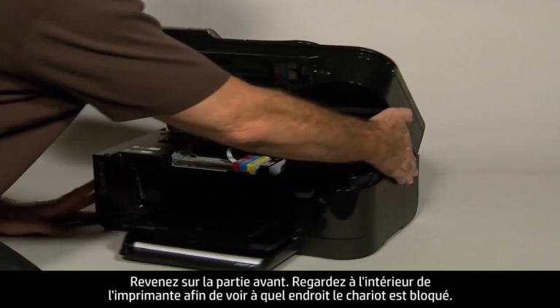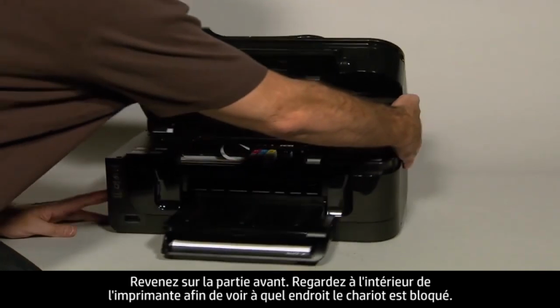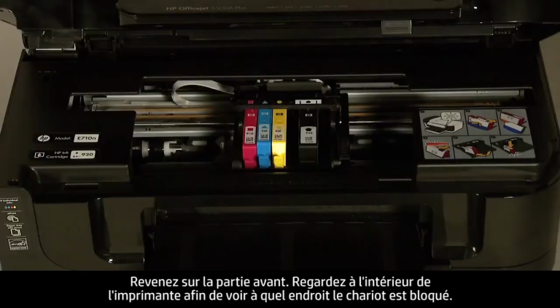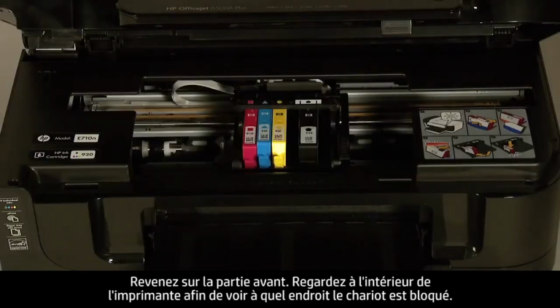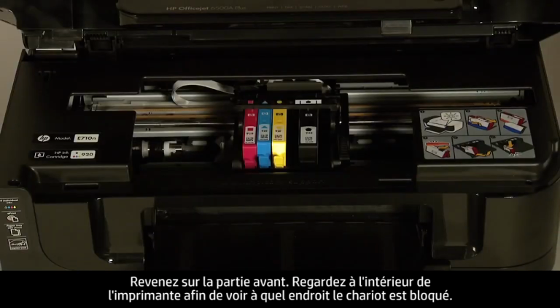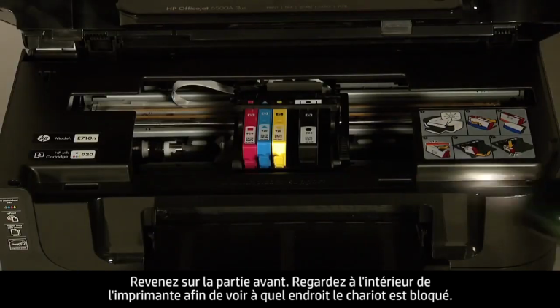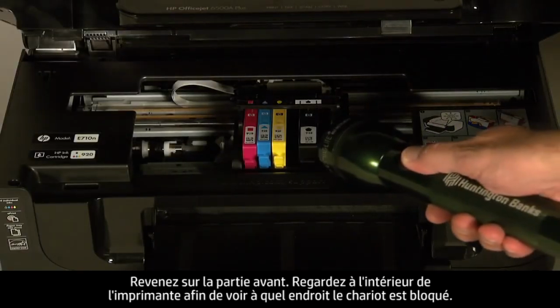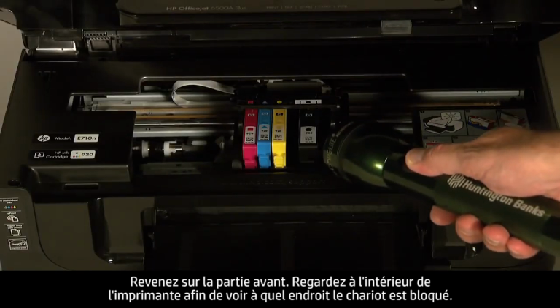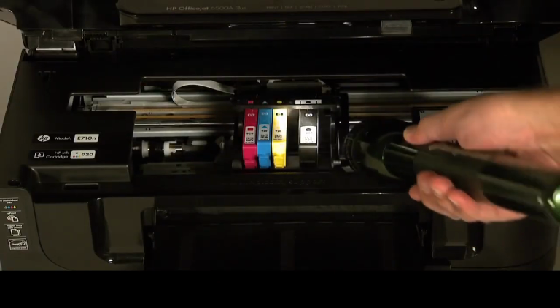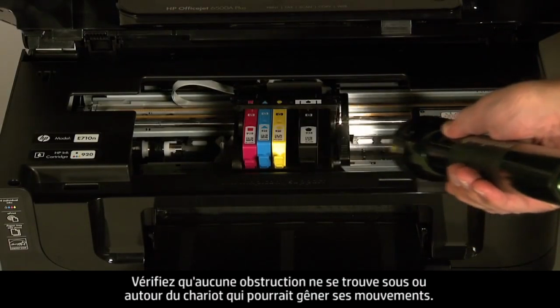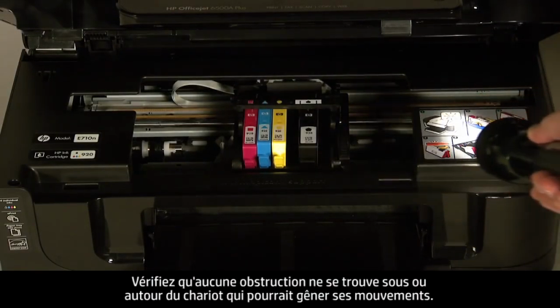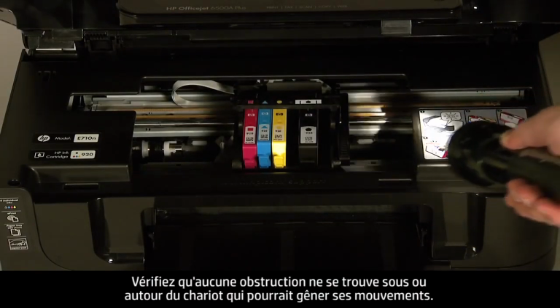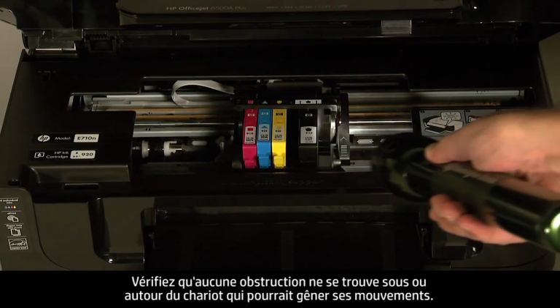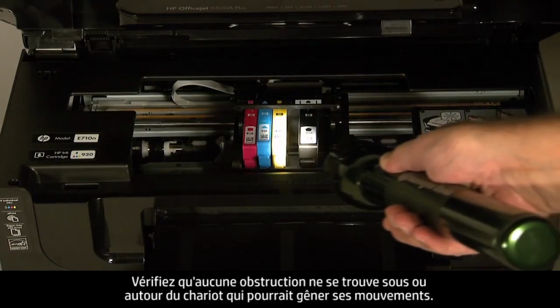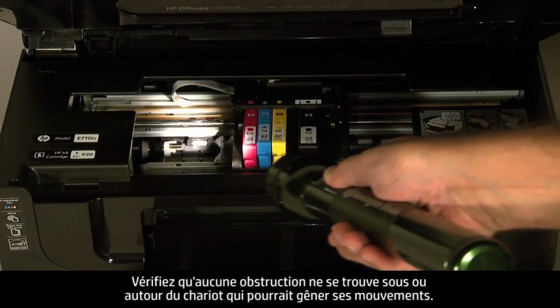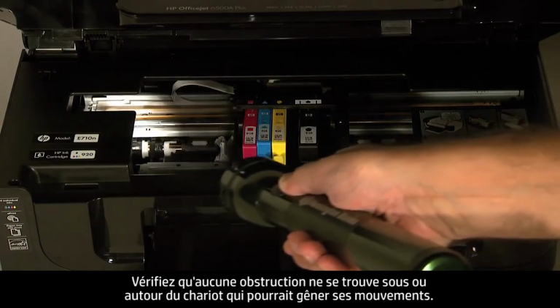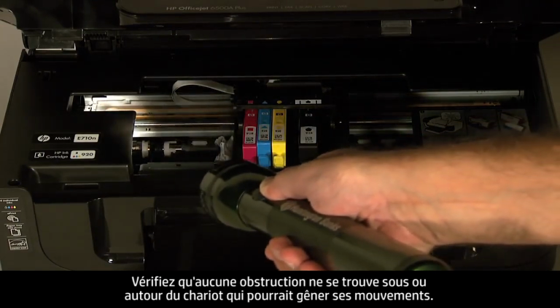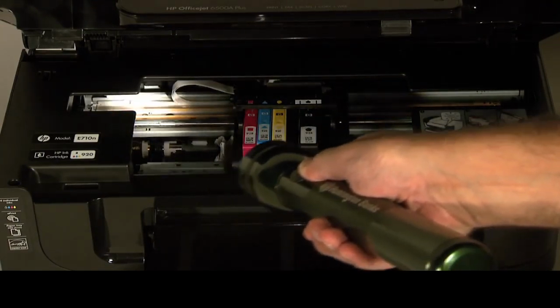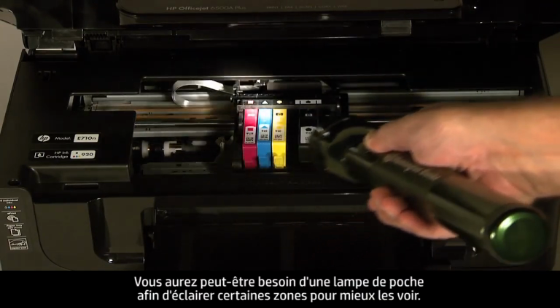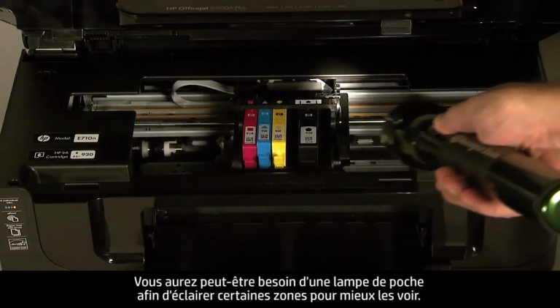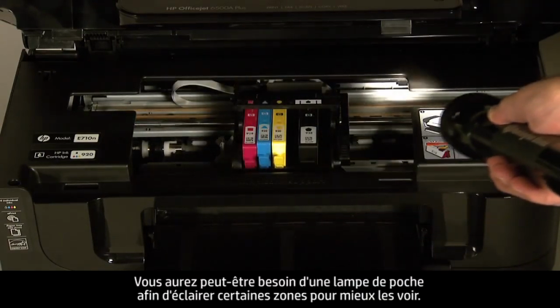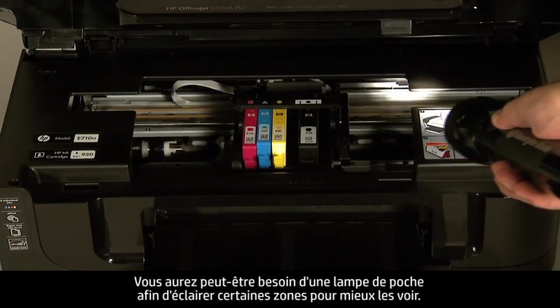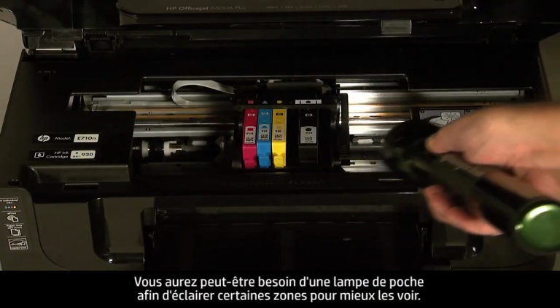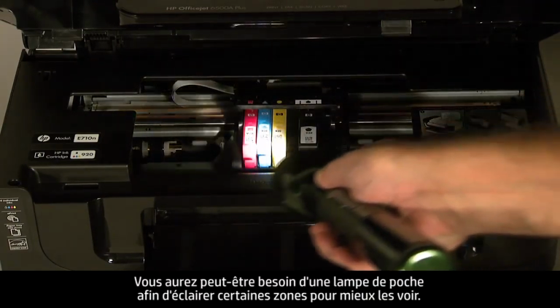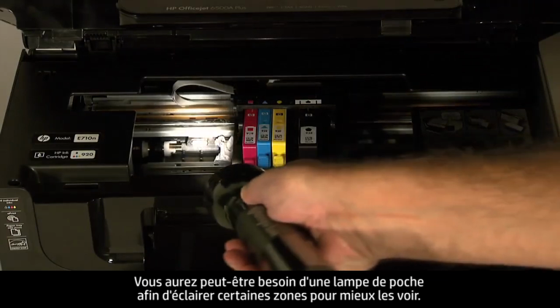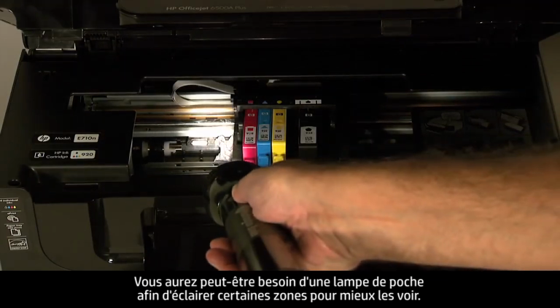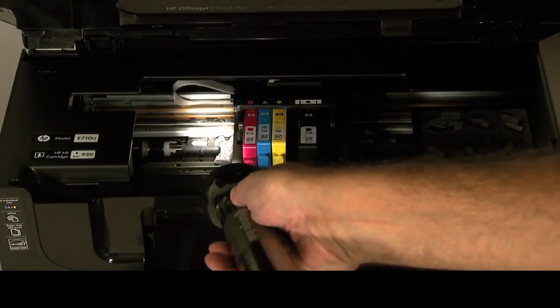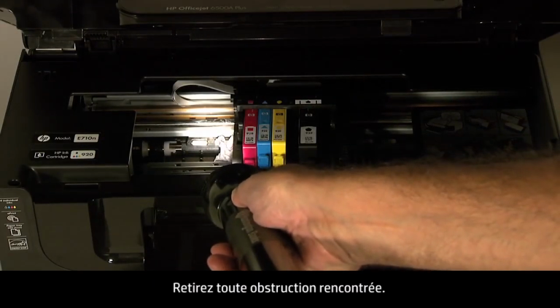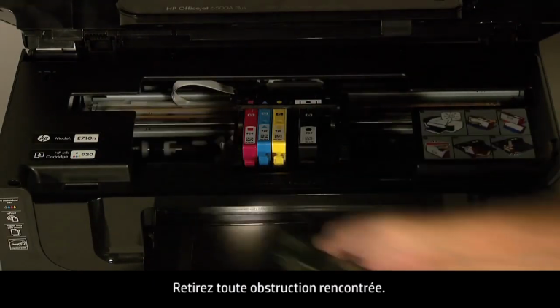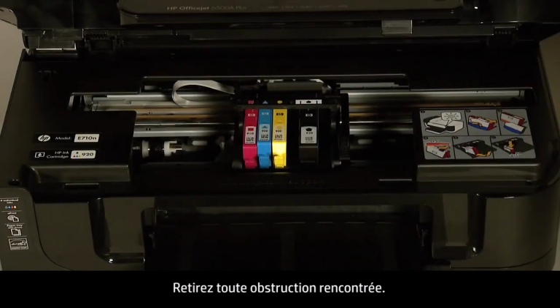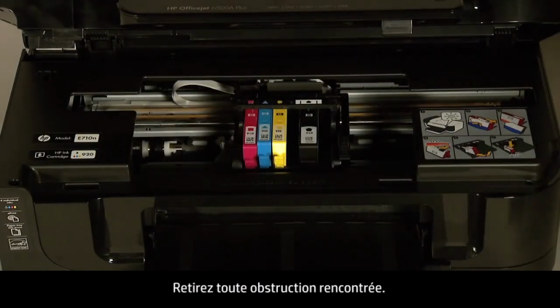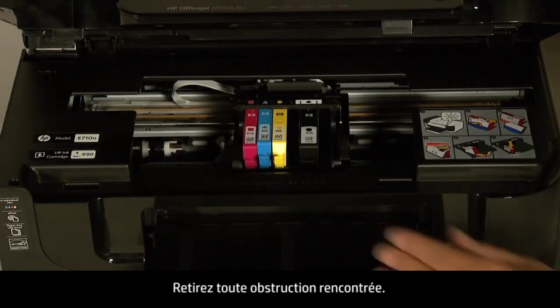Look inside the printer to see where the carriage is stuck. Check for obstructions around the carriage that could prevent it from moving. You might need a flashlight to illuminate areas for proper viewing. Remove any obstructions that are found.